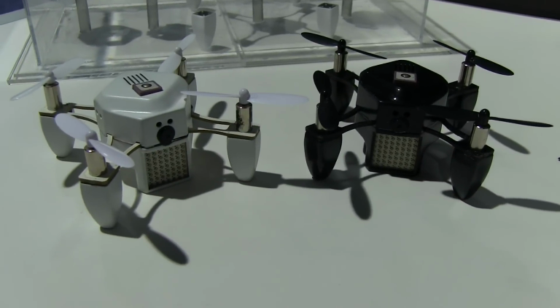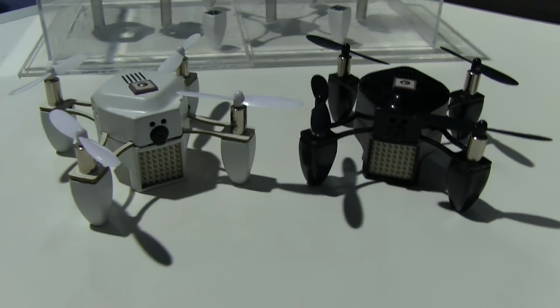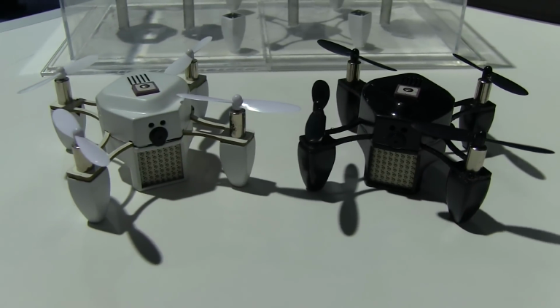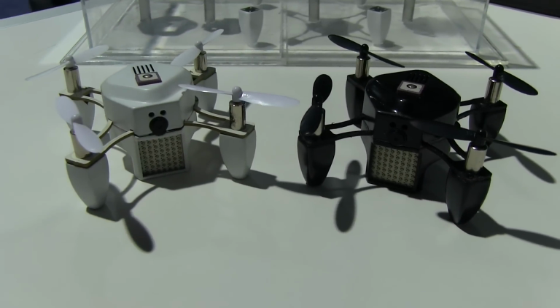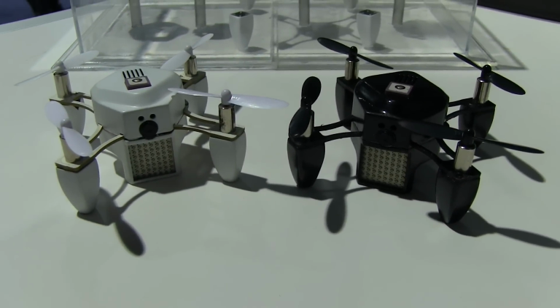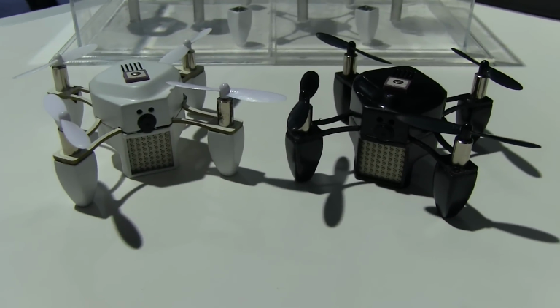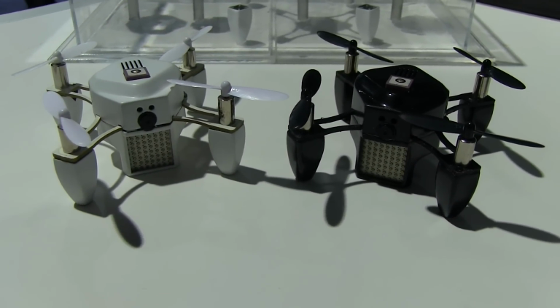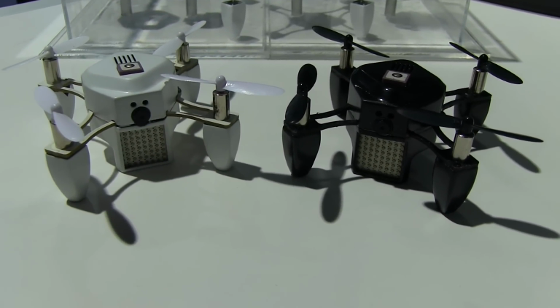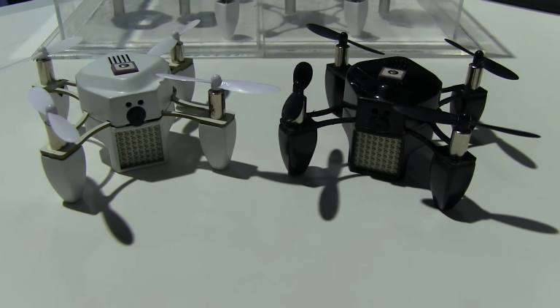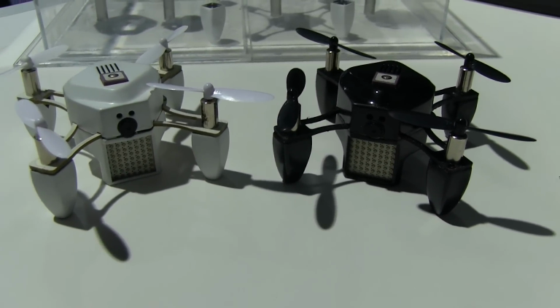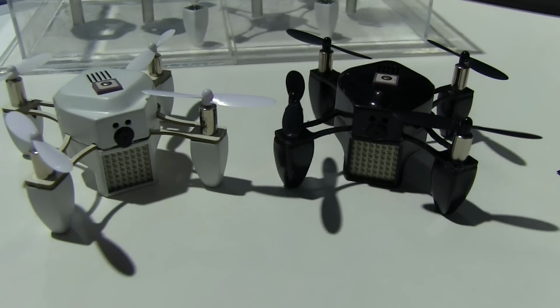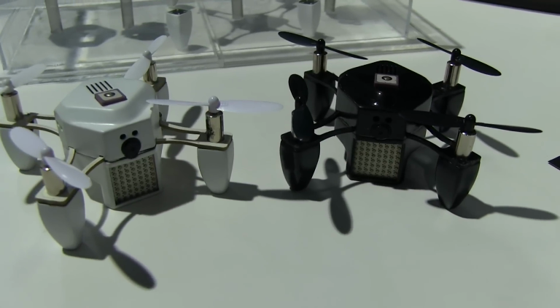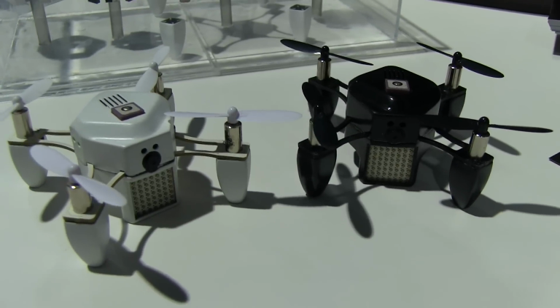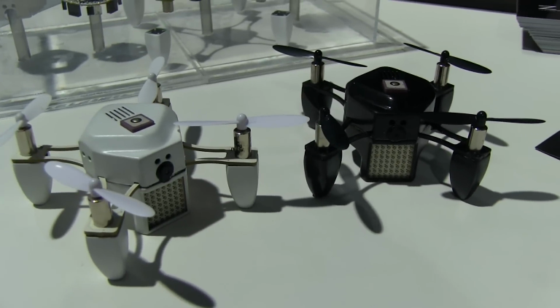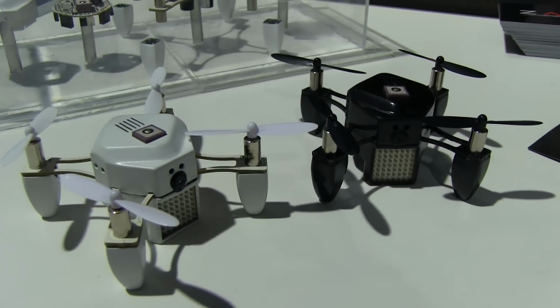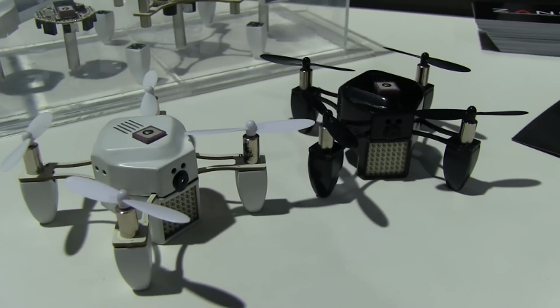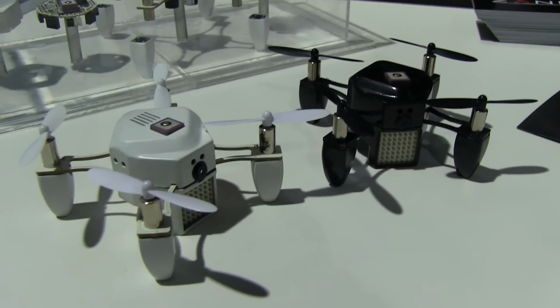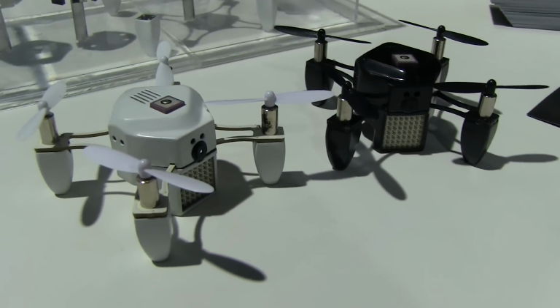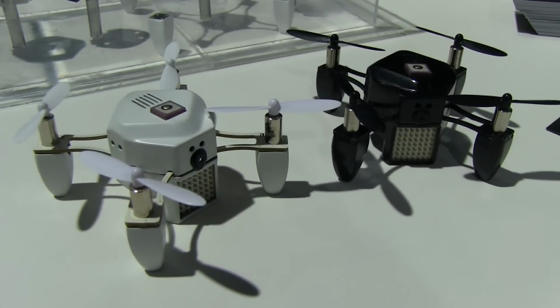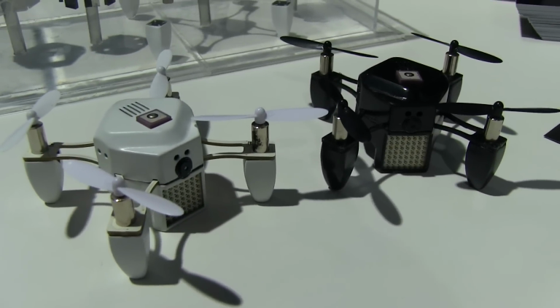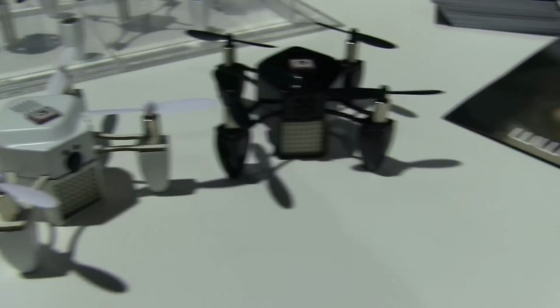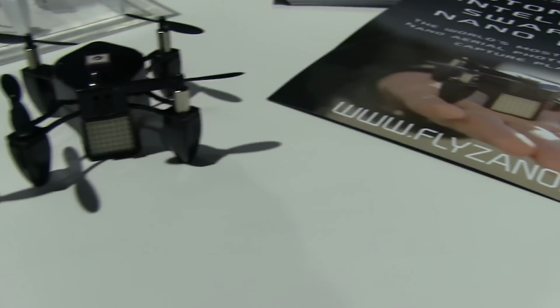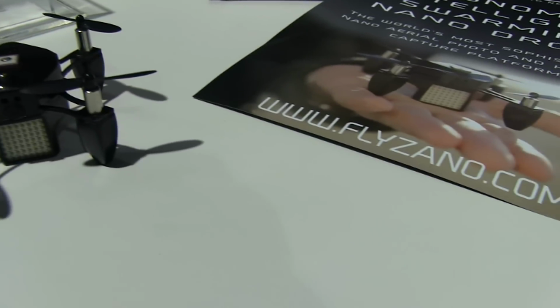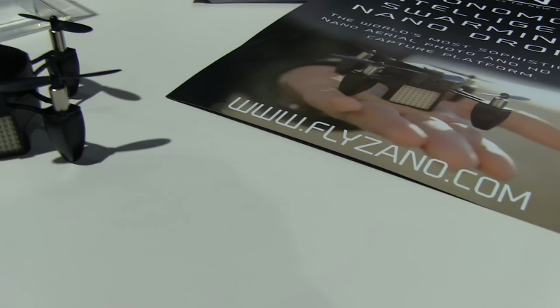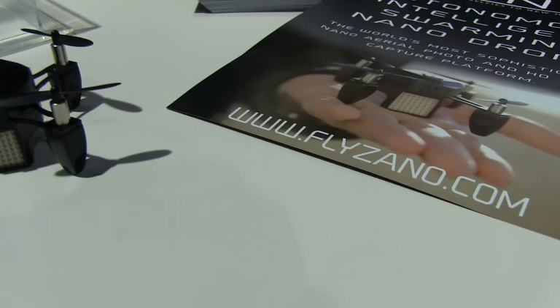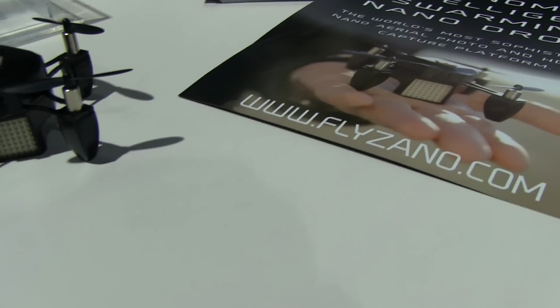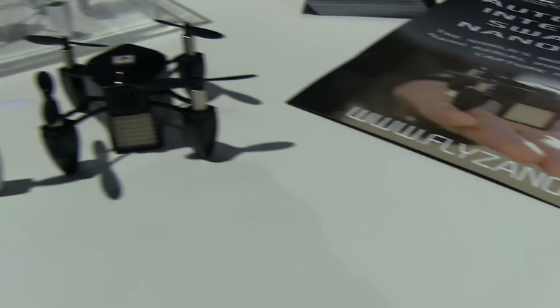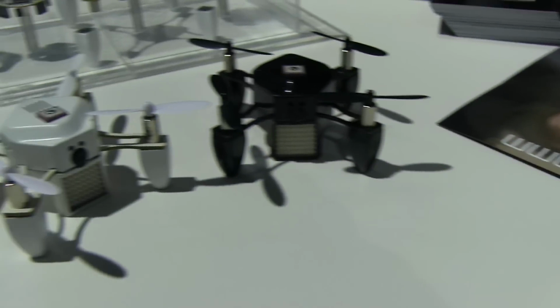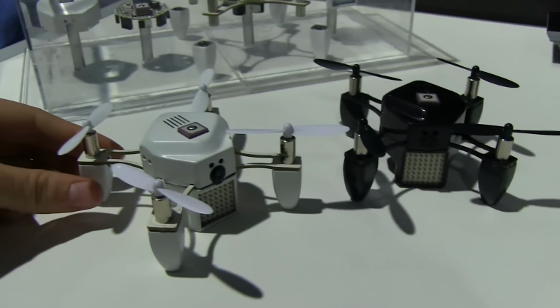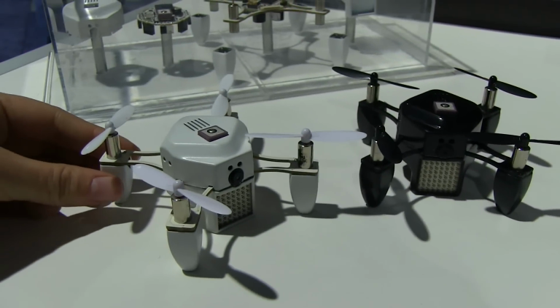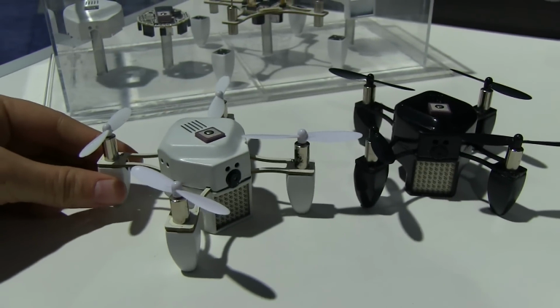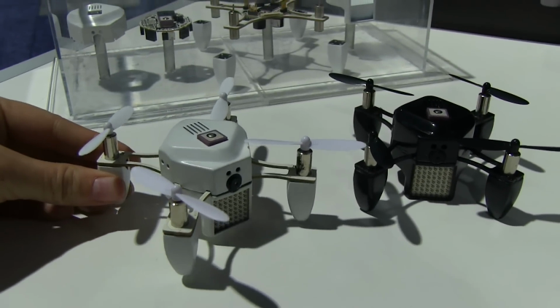Nicole Scott here from Mobile Geeks. I'm at CES 2015 and this video is brought to you by ASUS. I'm here checking out a new nano drone. This is Flyzano. You can check out more information on flyzano.com. The Kickstarter campaign for this actually just ended today.